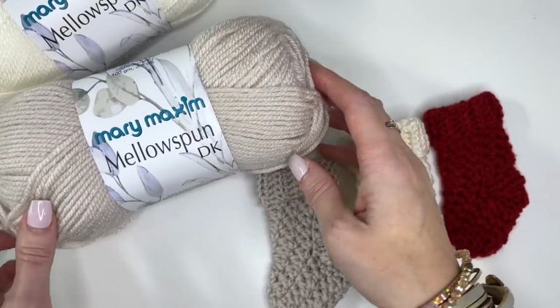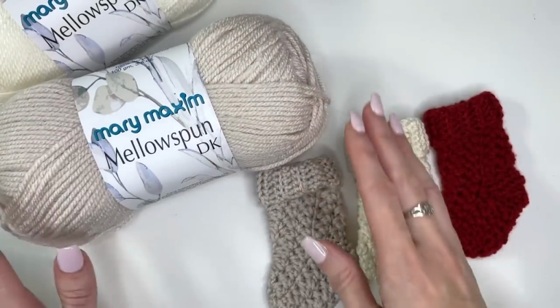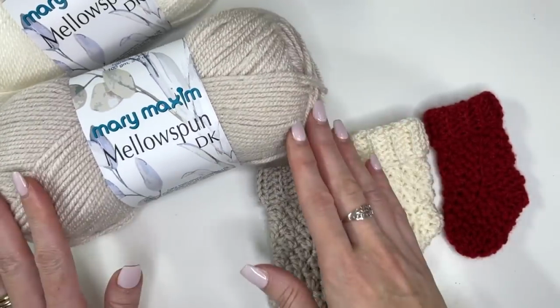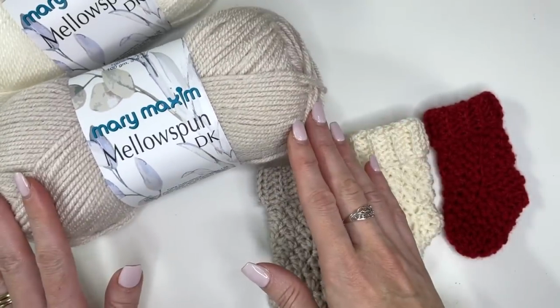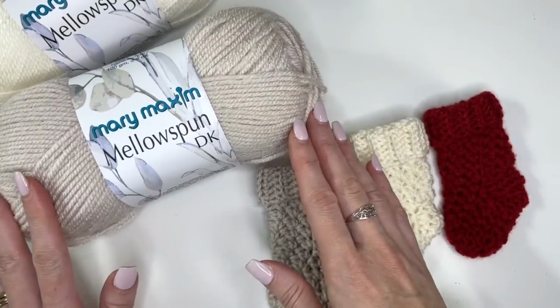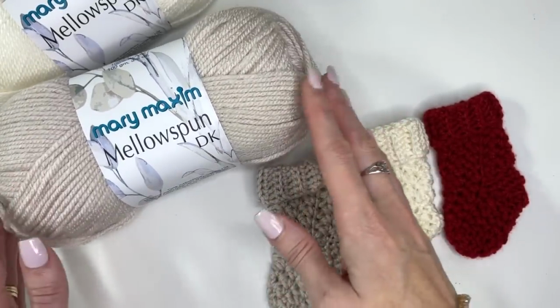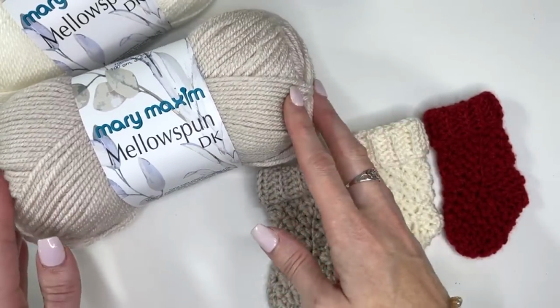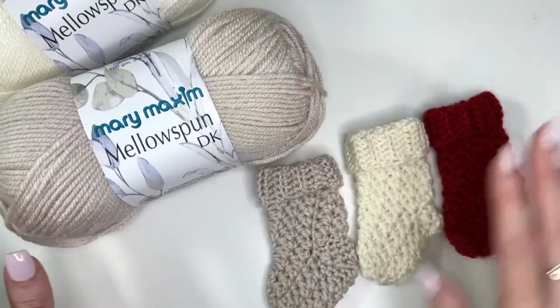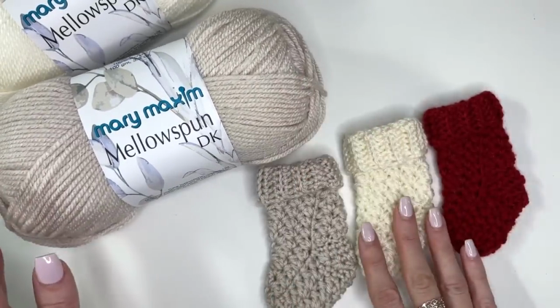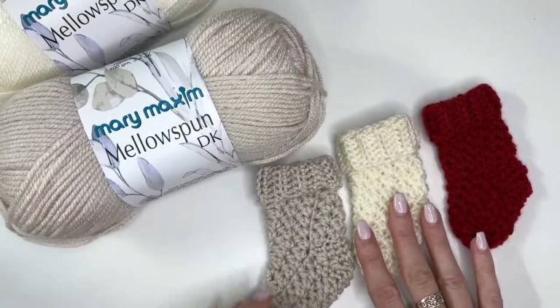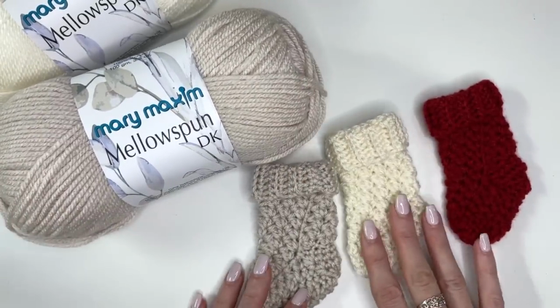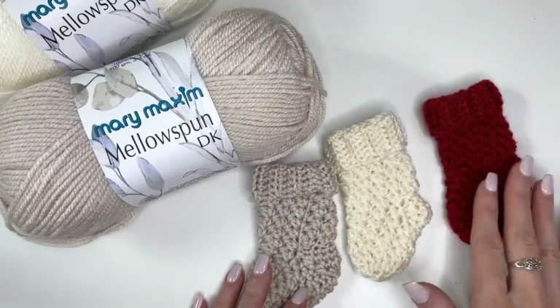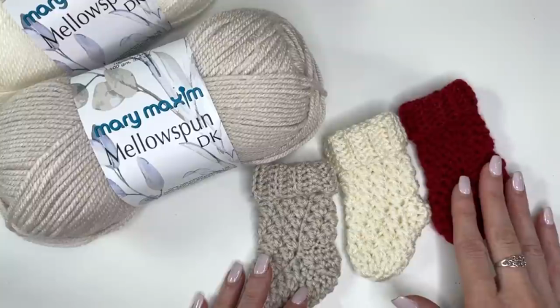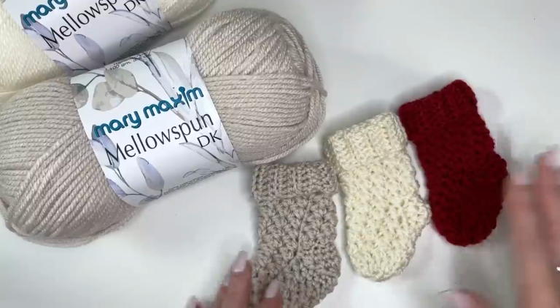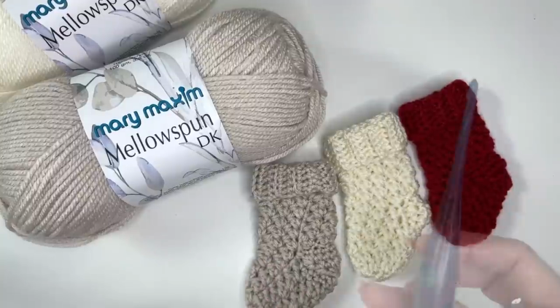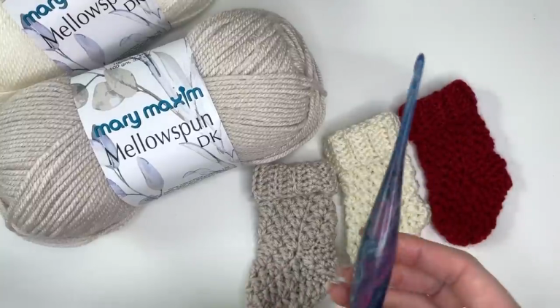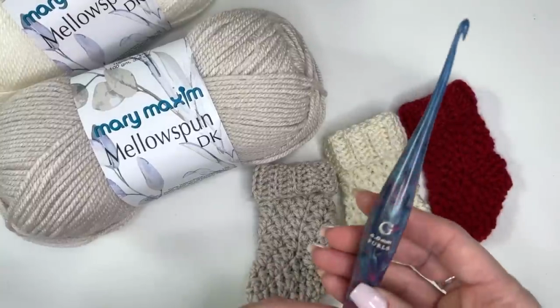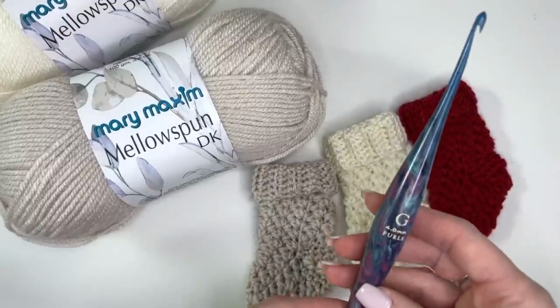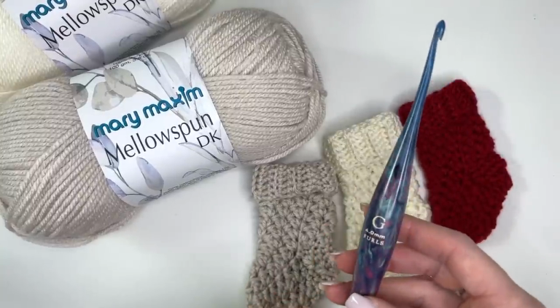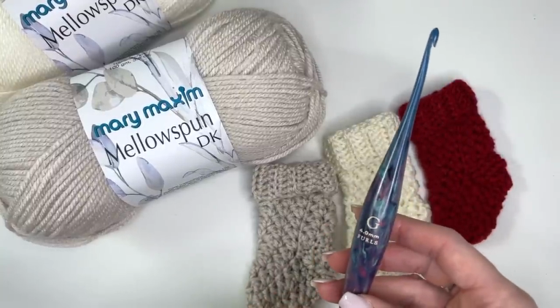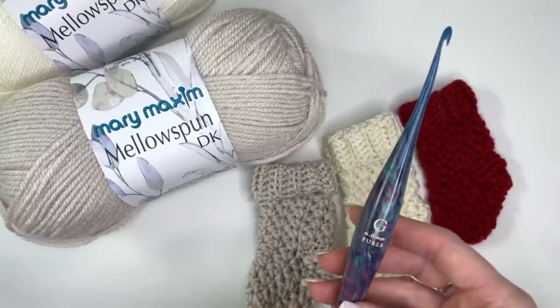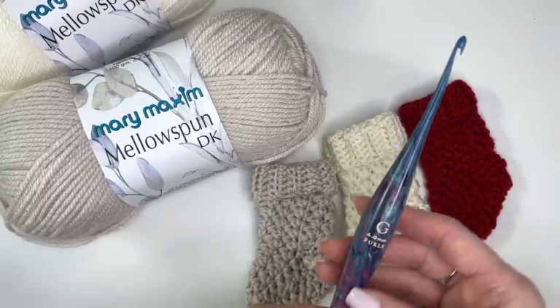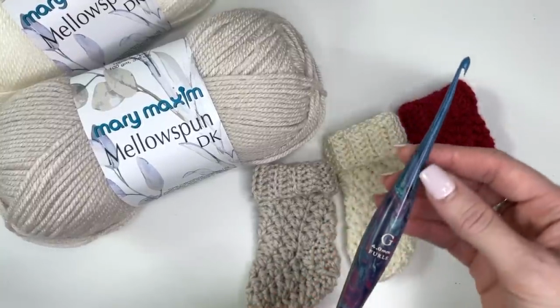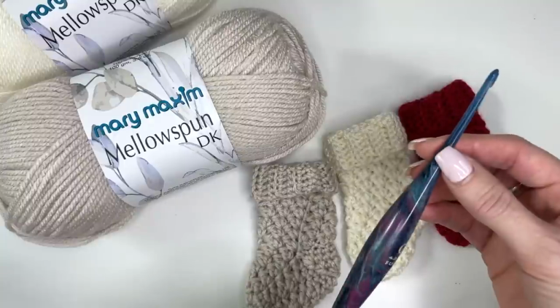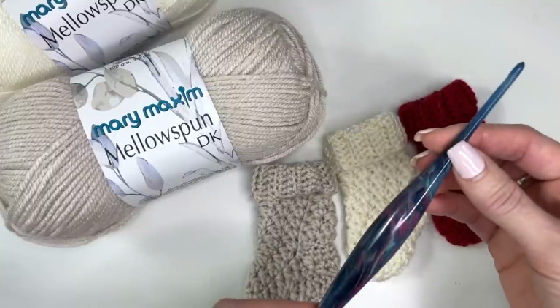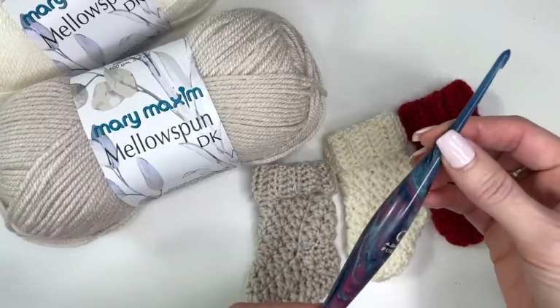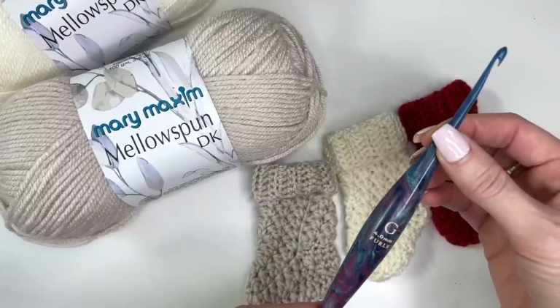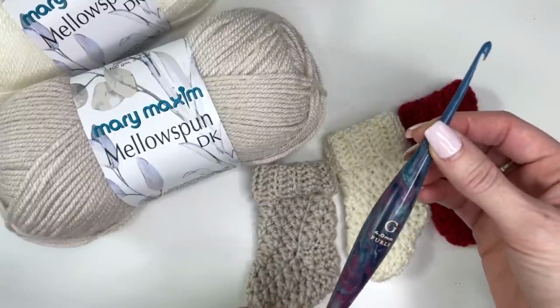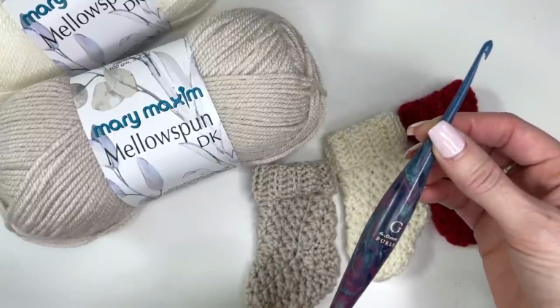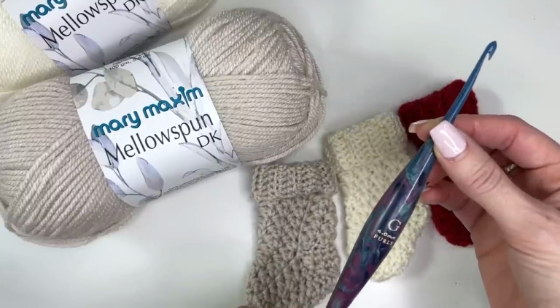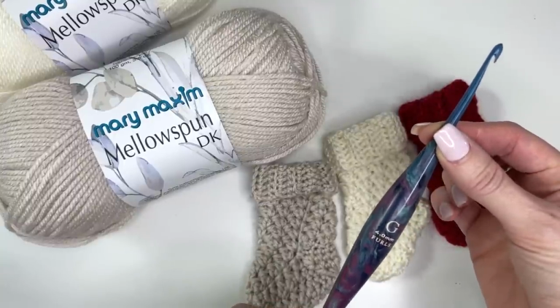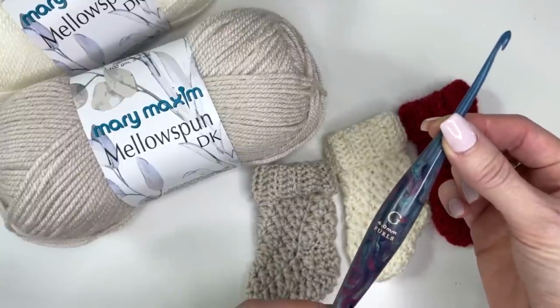The color I'm using in this tutorial is Buff, but I've also shown you here in cream and in garnet. You'll need a 4mm crochet hook for this pattern, and I'm using my Streamline Supernova hook from Furls Crochet.